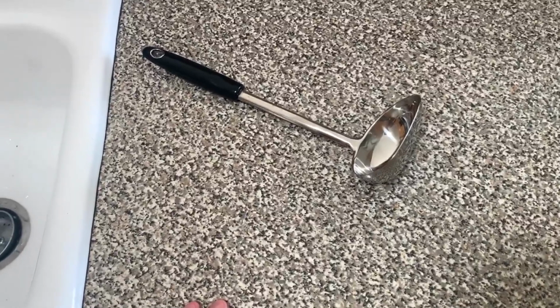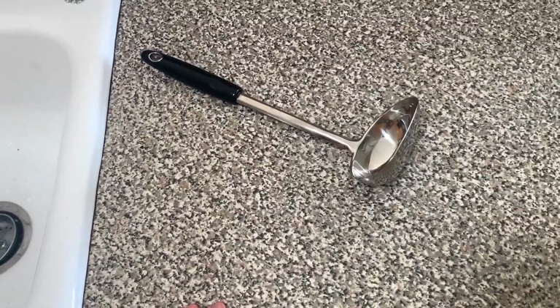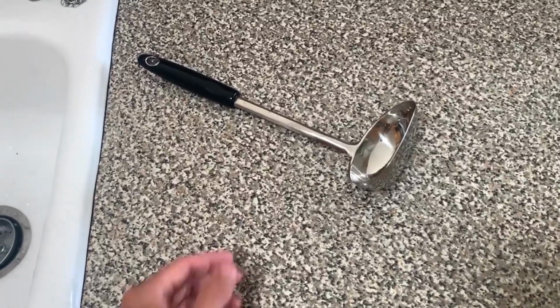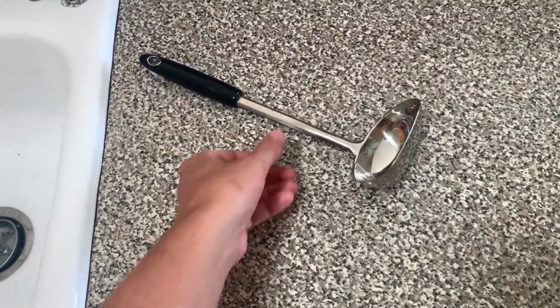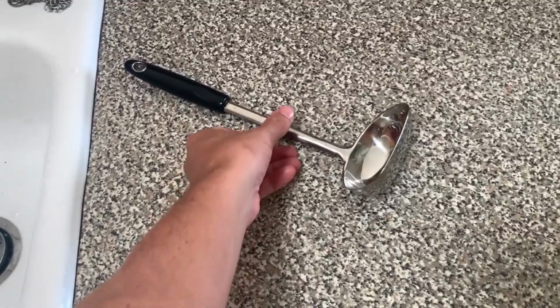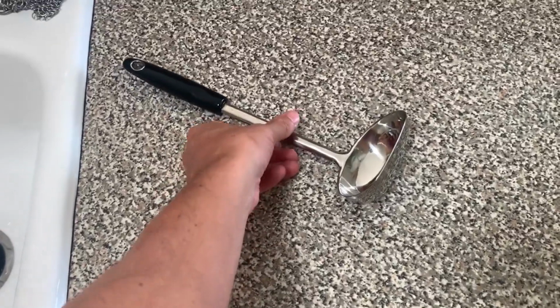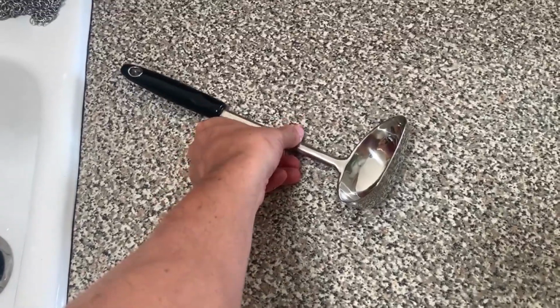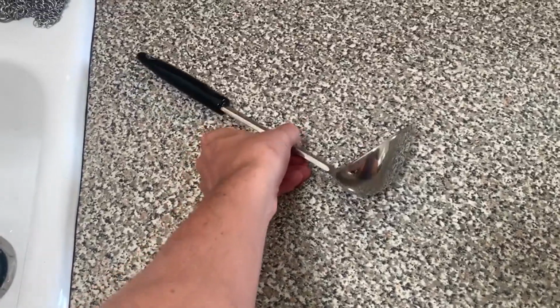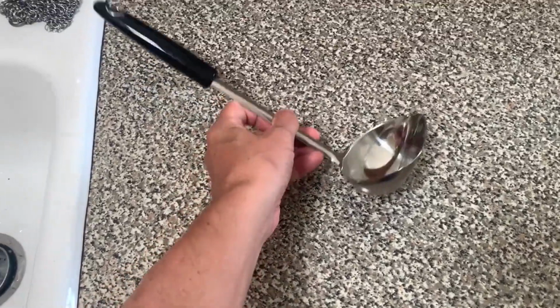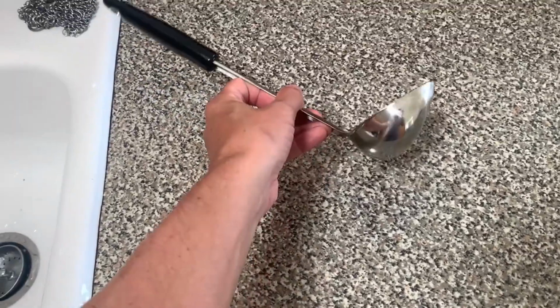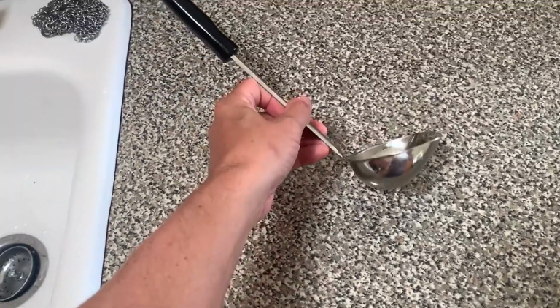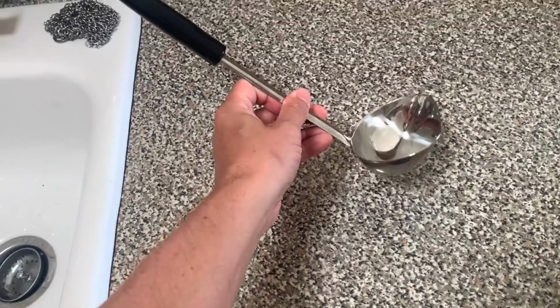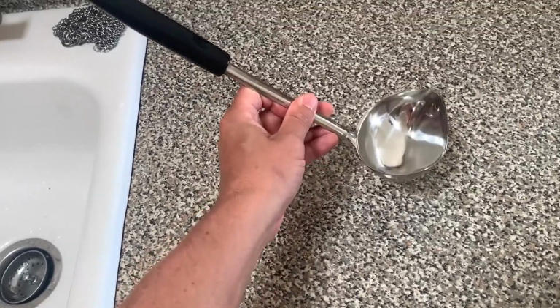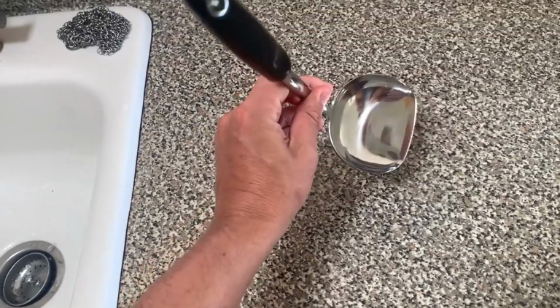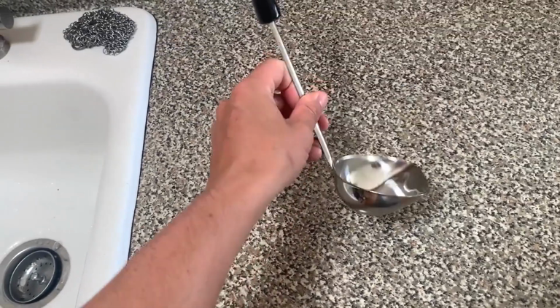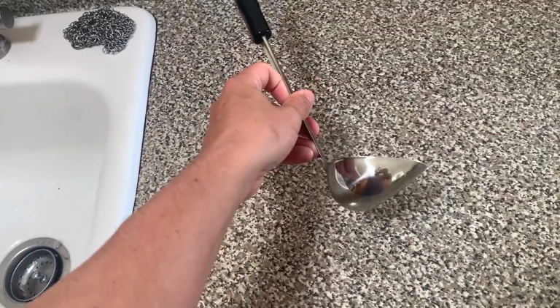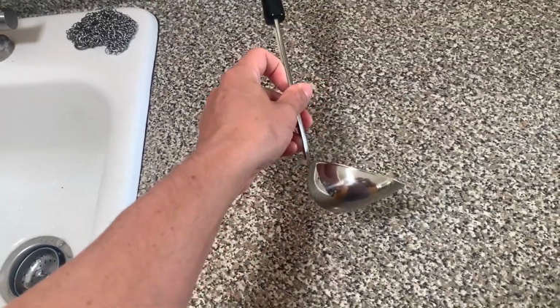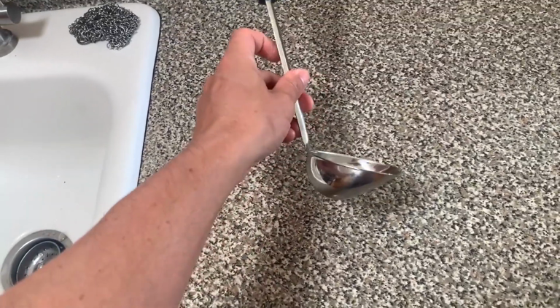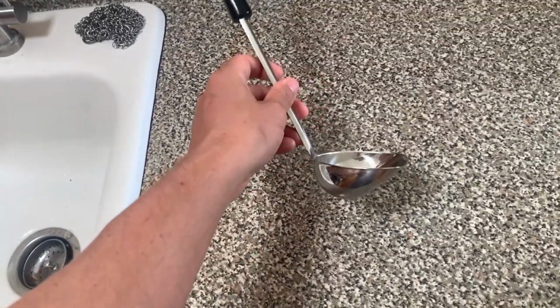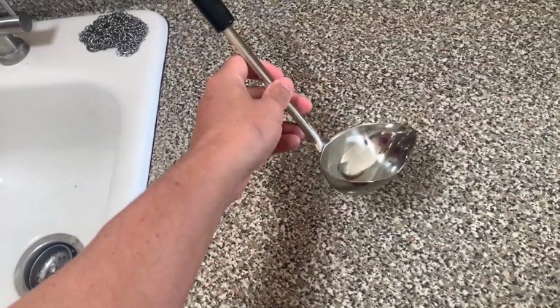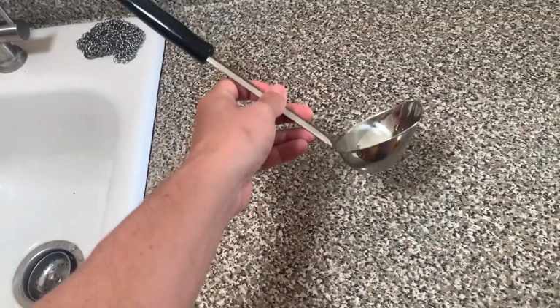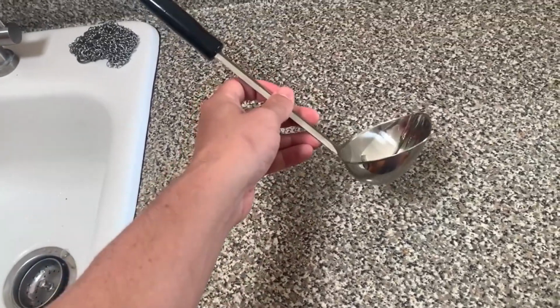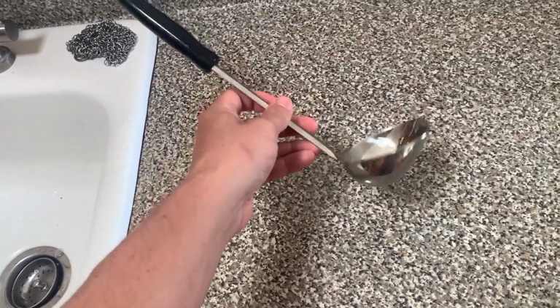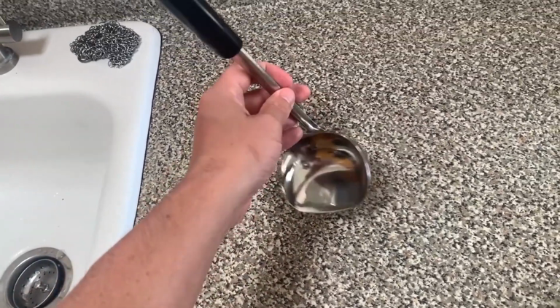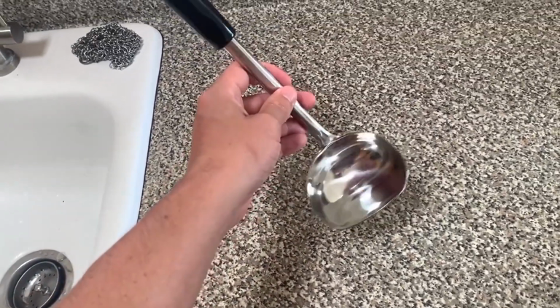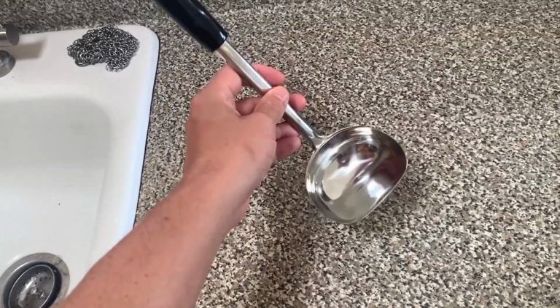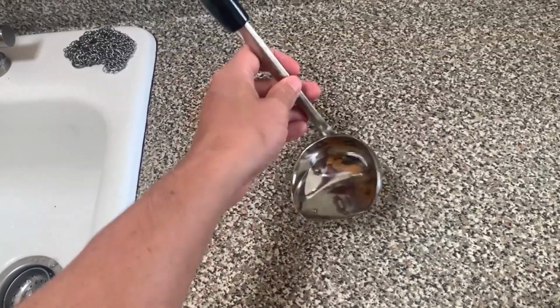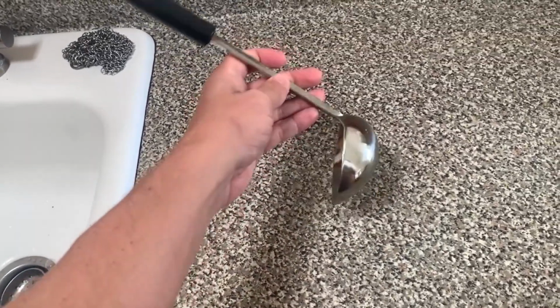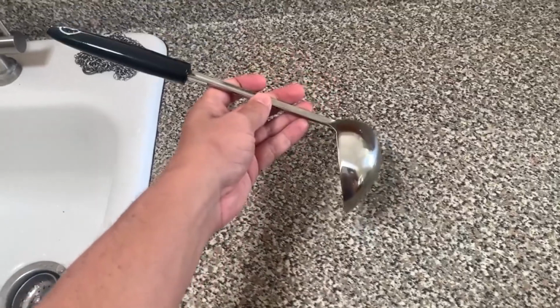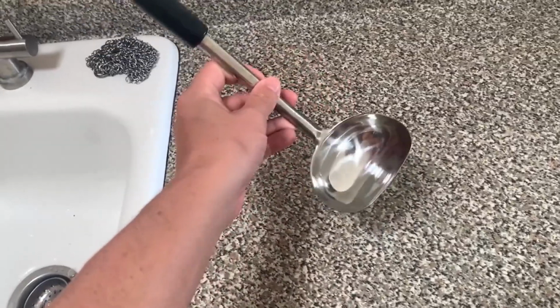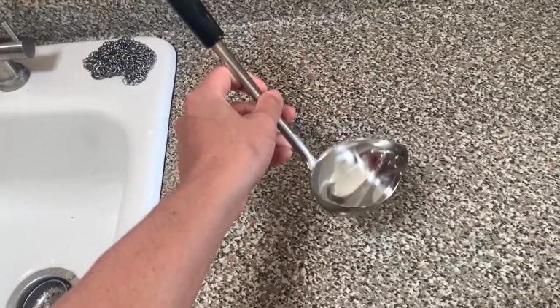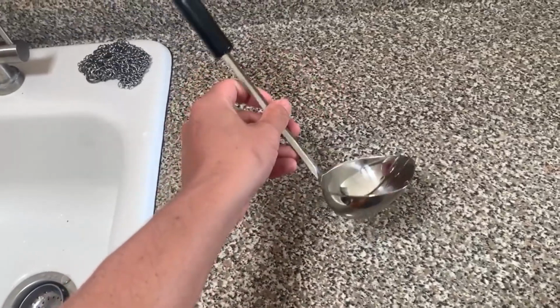Let's talk about this ladle. I'm going to give you my pro and con experience with this thing. We love it. It's a really great ladle. I've had a lot of ladles throughout the years and this one is fantastic.